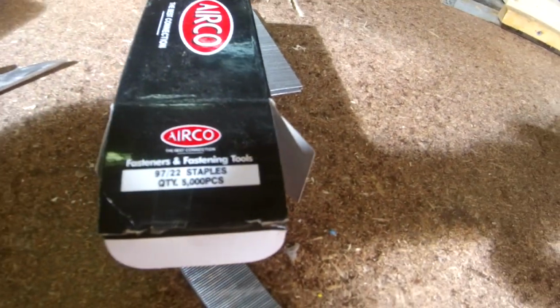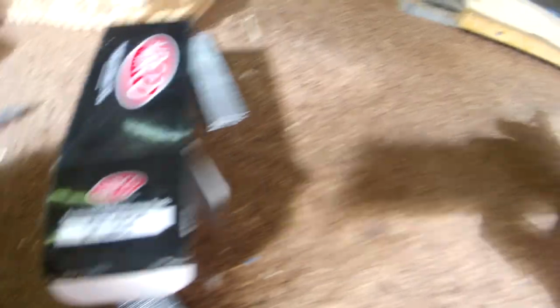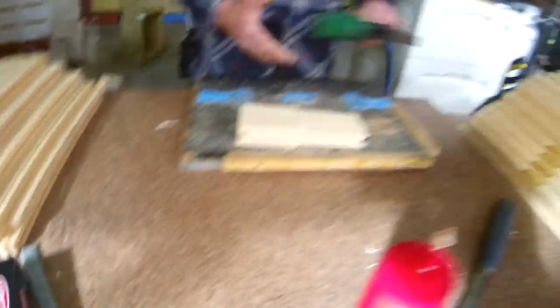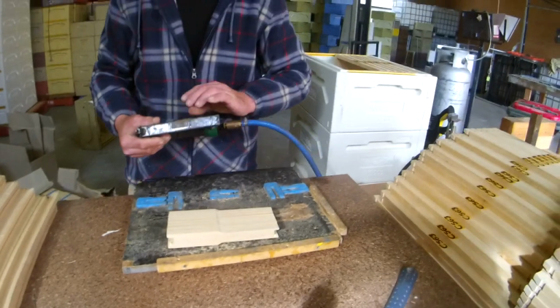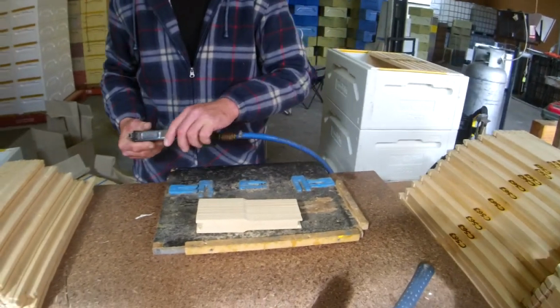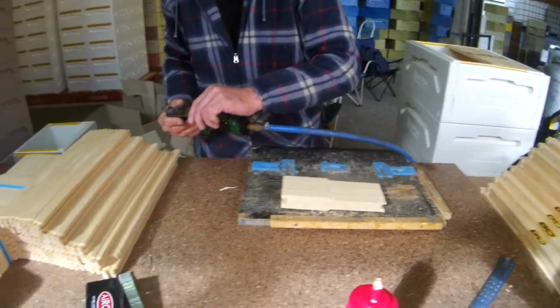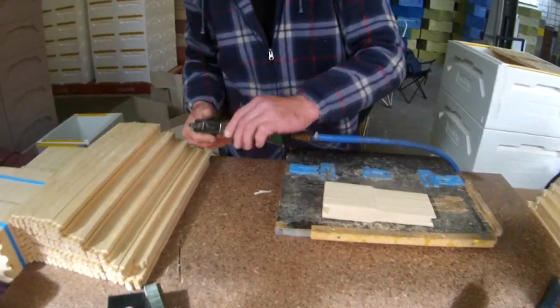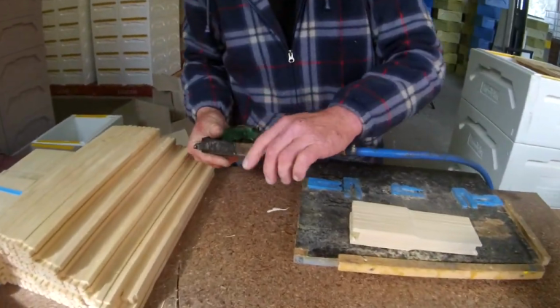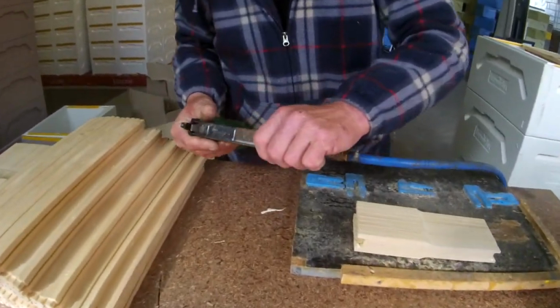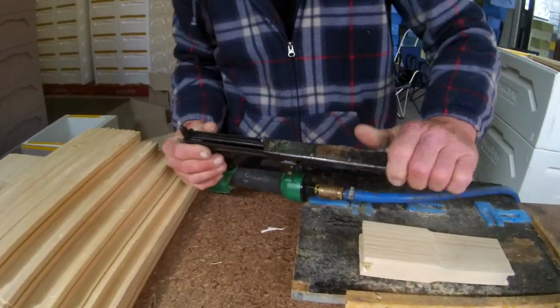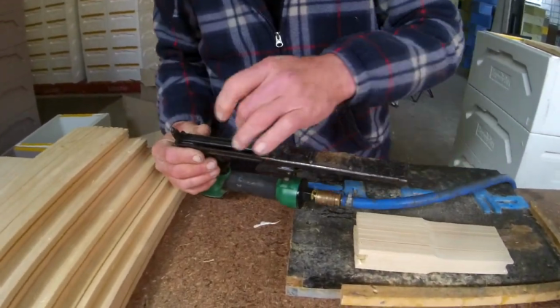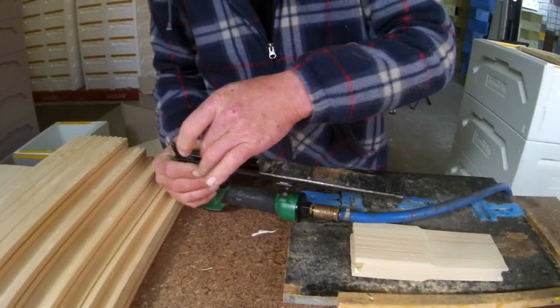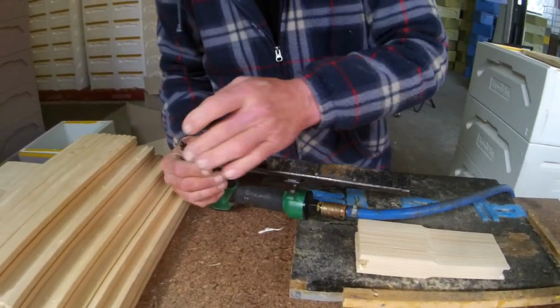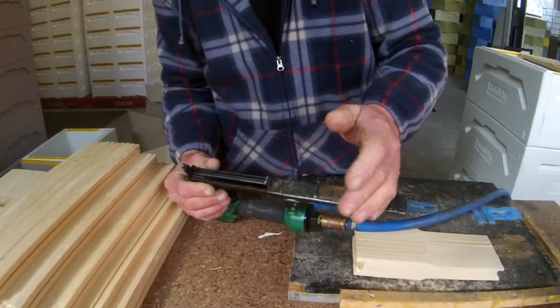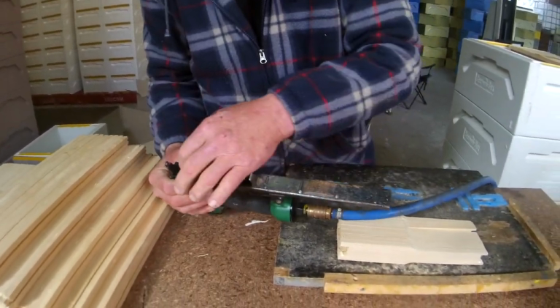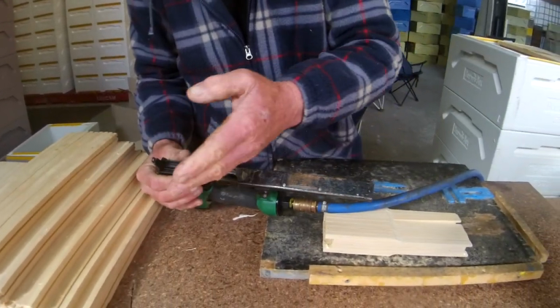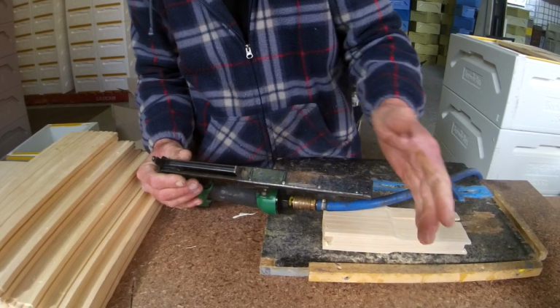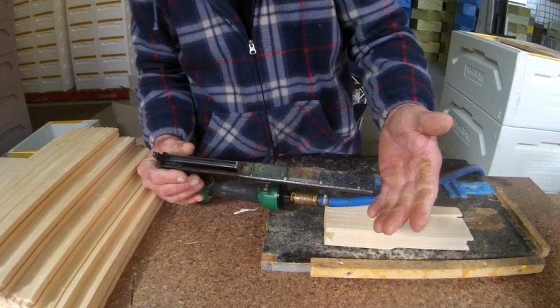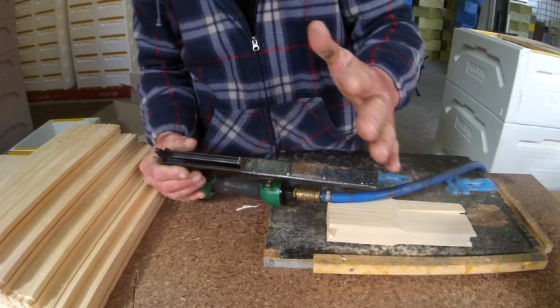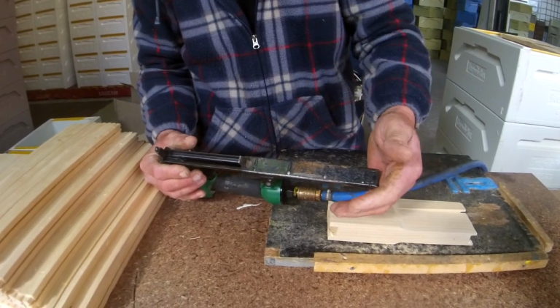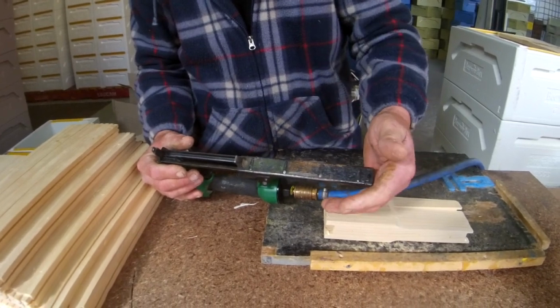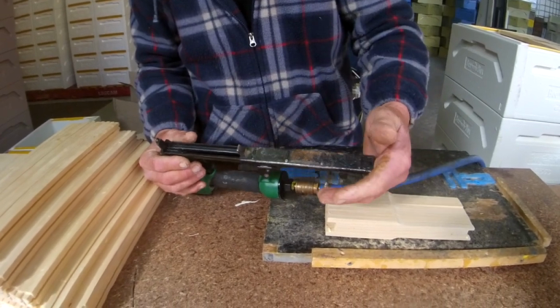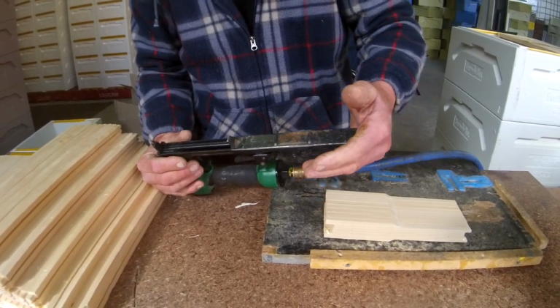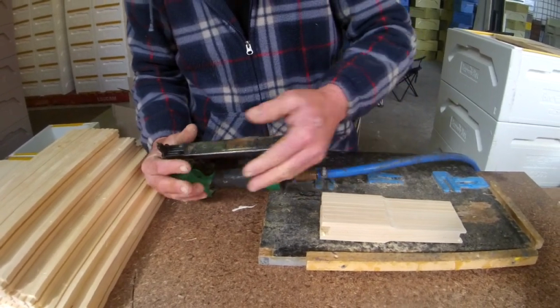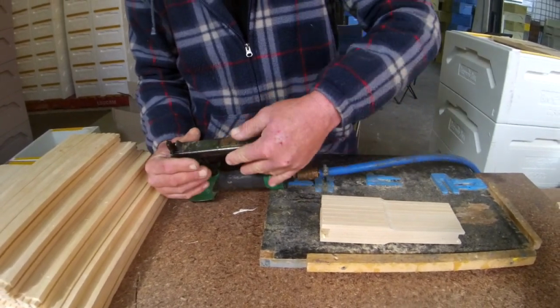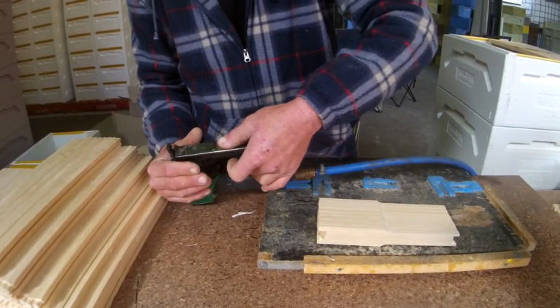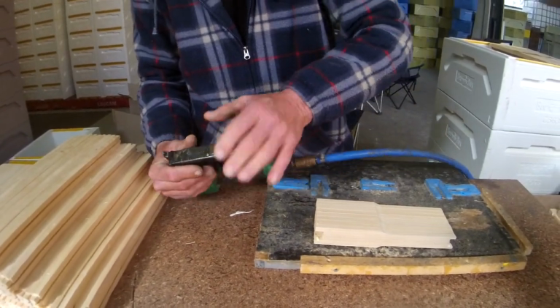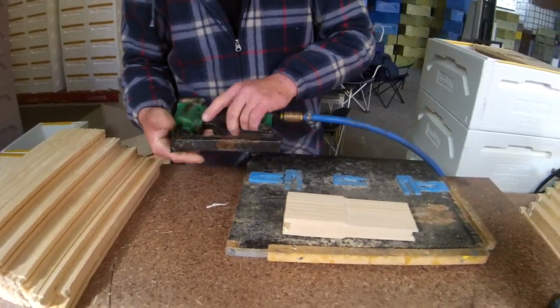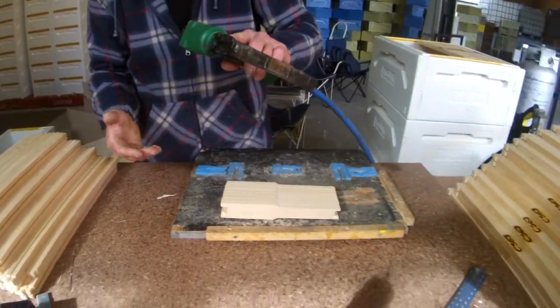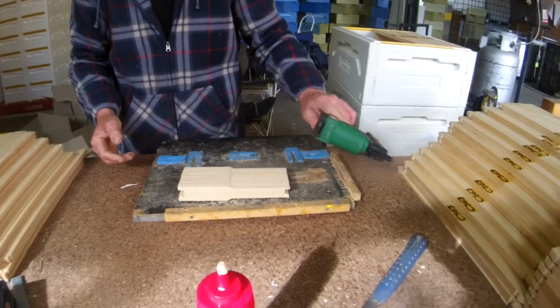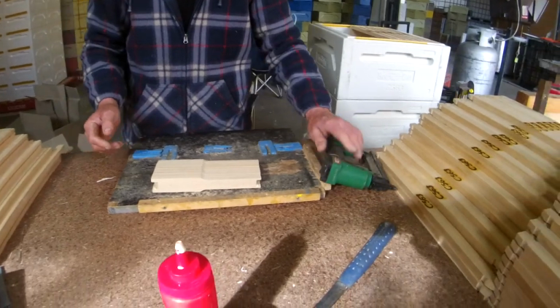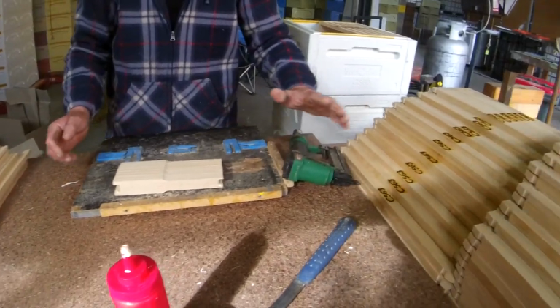The gun's easy enough to load — it's just a normal gun. You pull back, drop all your staples in here. There's a few staples in there at the moment so I won't worry about it. Close it up and it's ready to go.